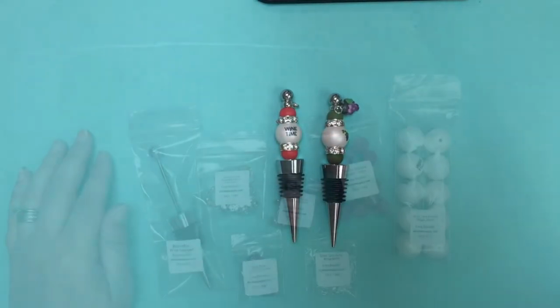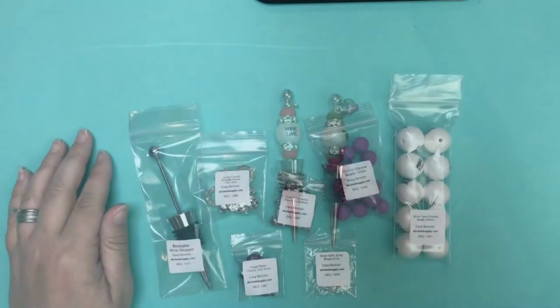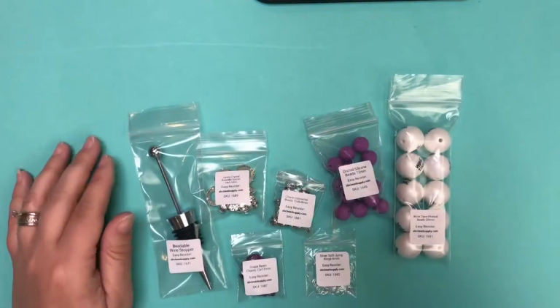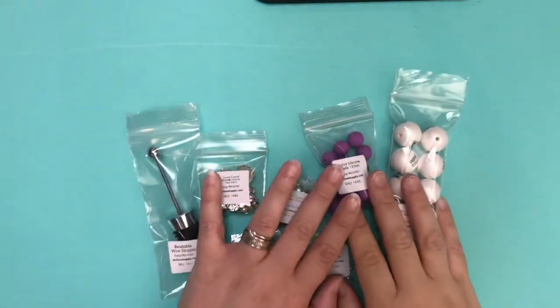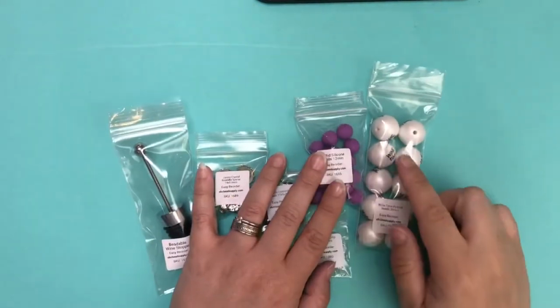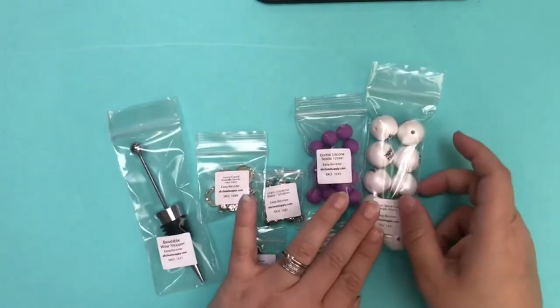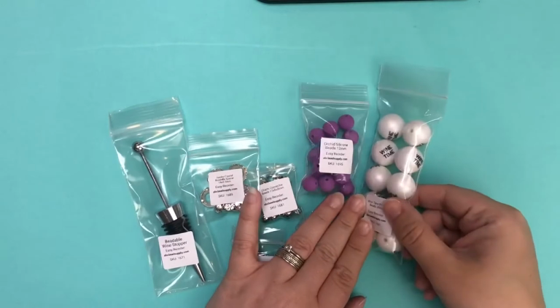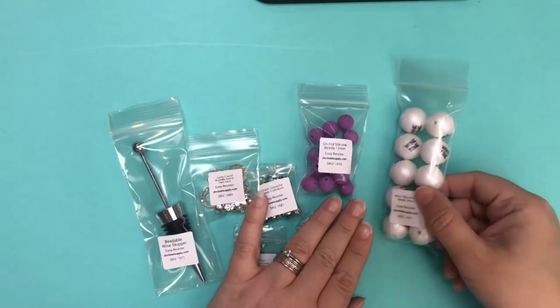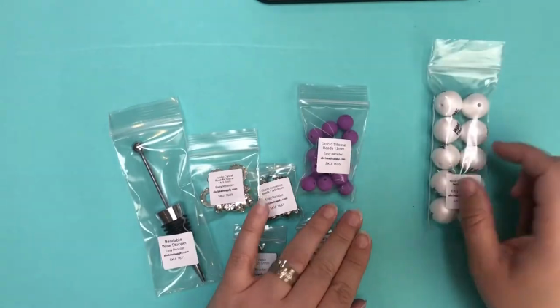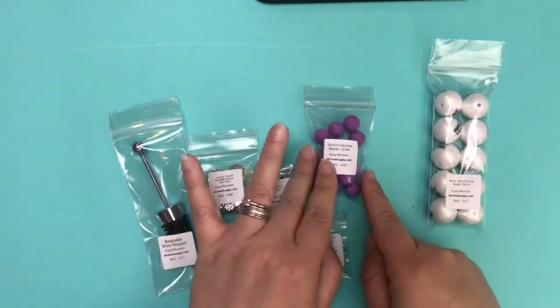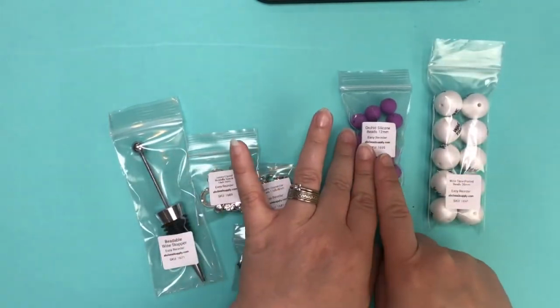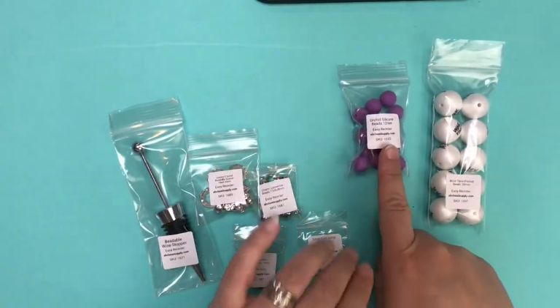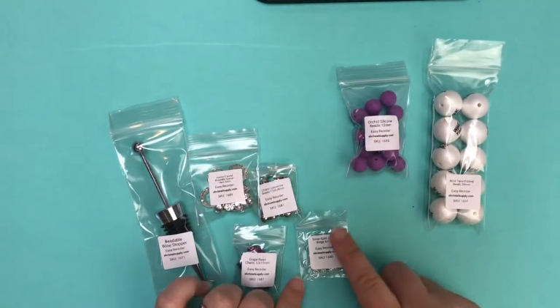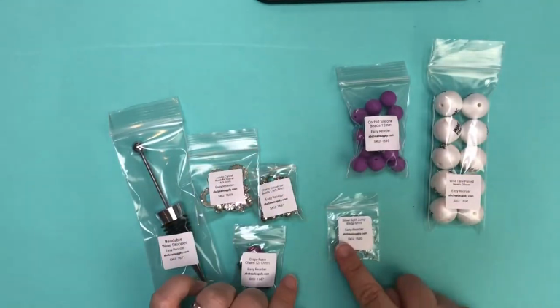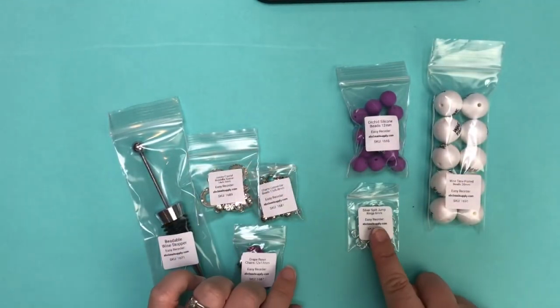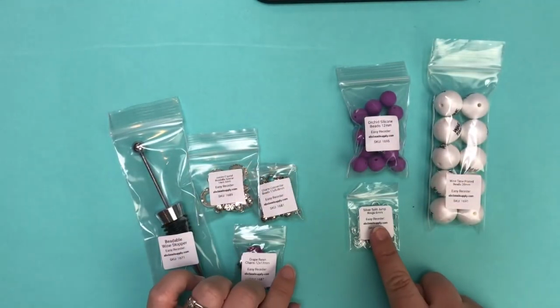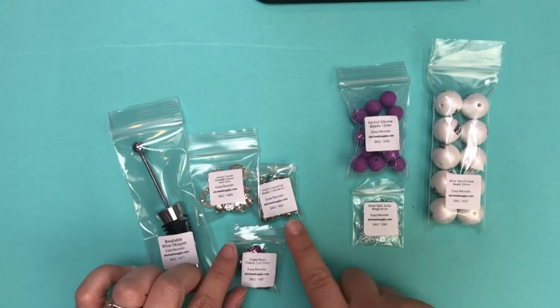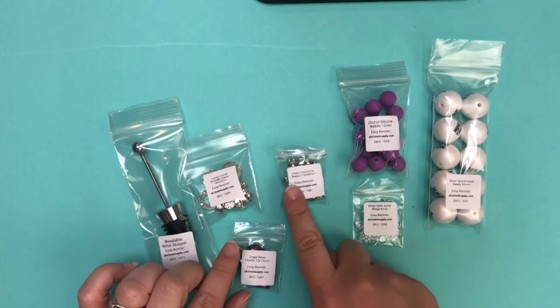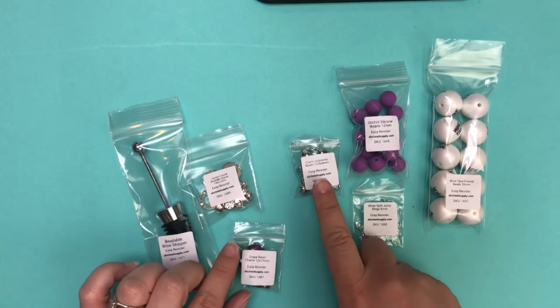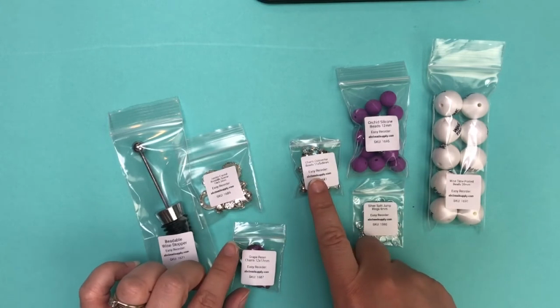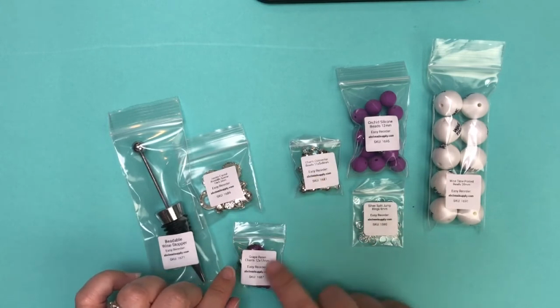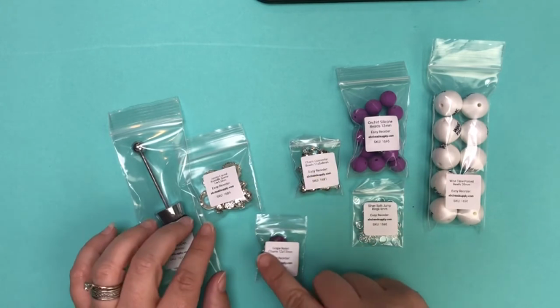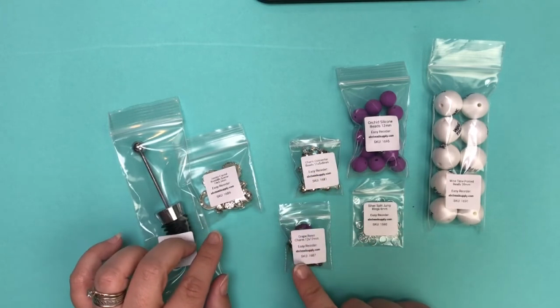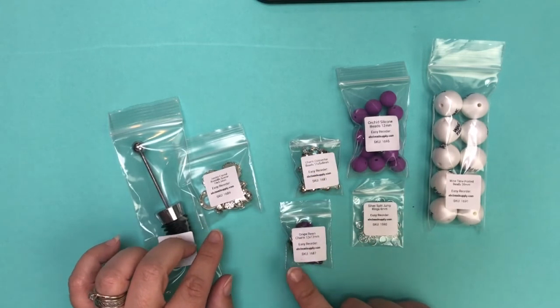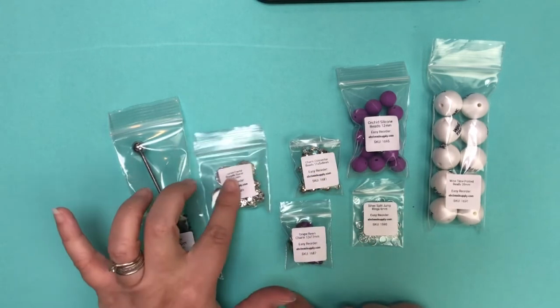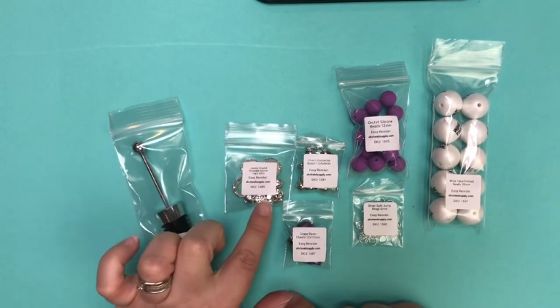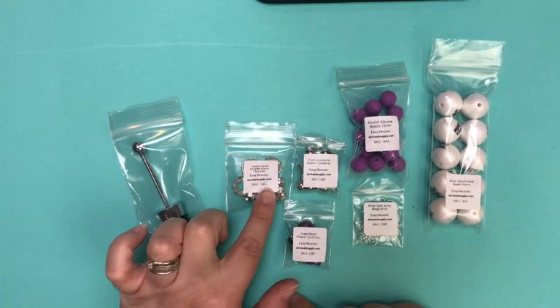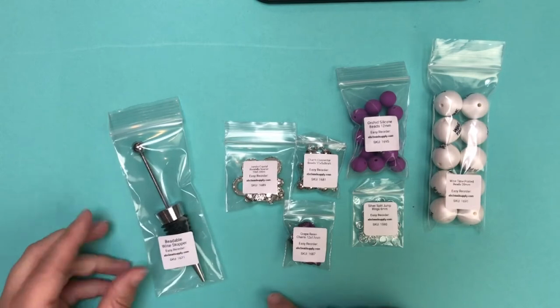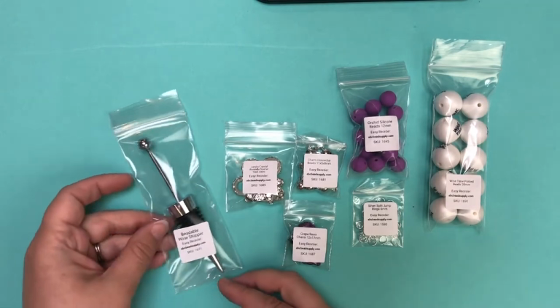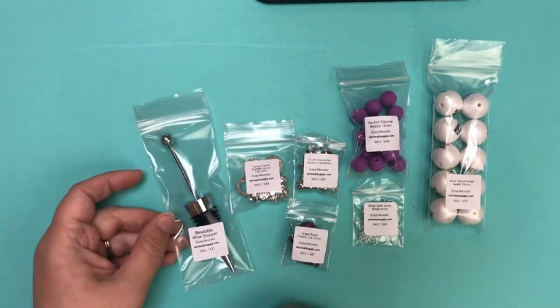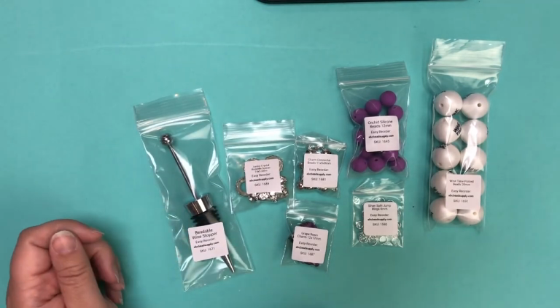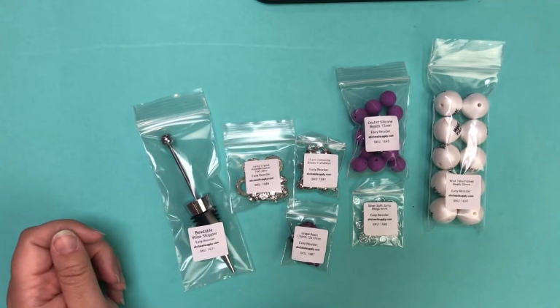Here's a look at the supplies I'm using for this one: the wine time 20 millimeter beads, the orchid silicone 12 millimeter beads, 6 millimeter silver jump rings, charm connector beads, grape resin charms, jumbo crystal rondelle spacers, and beadable wine stoppers.